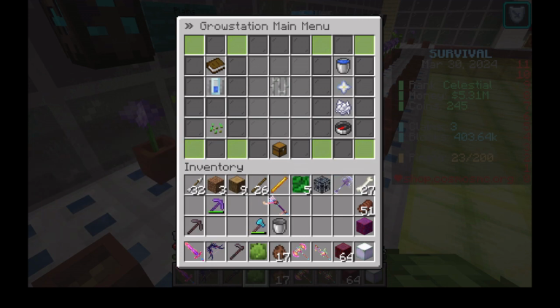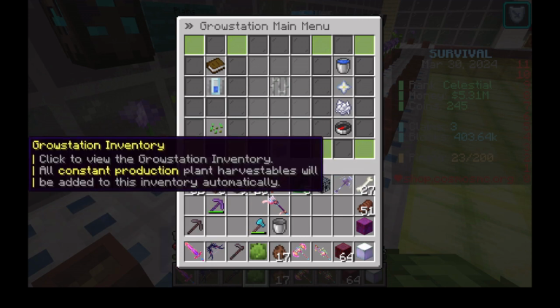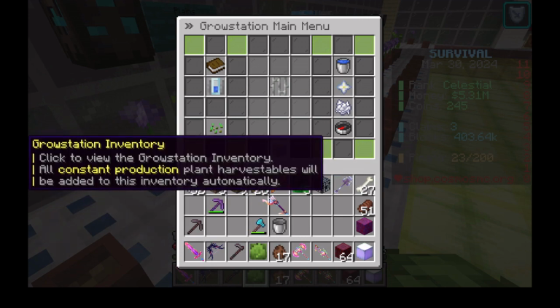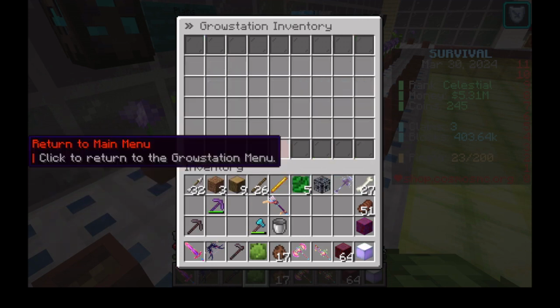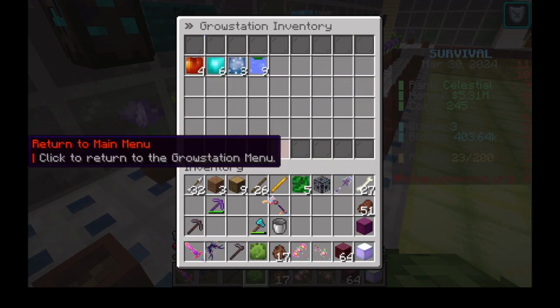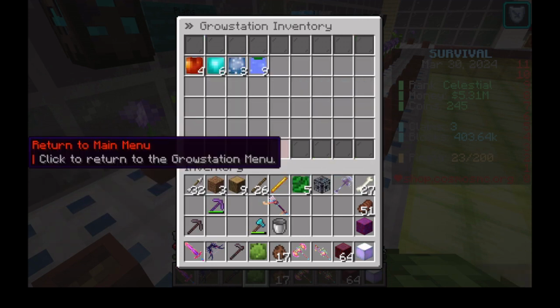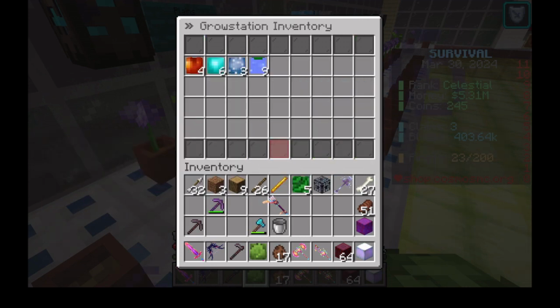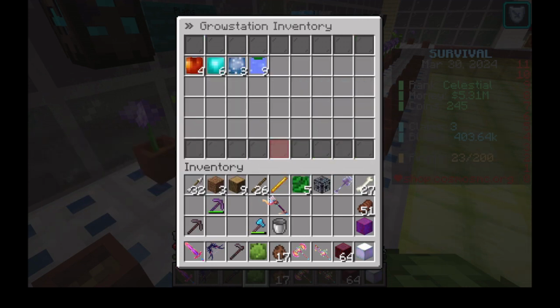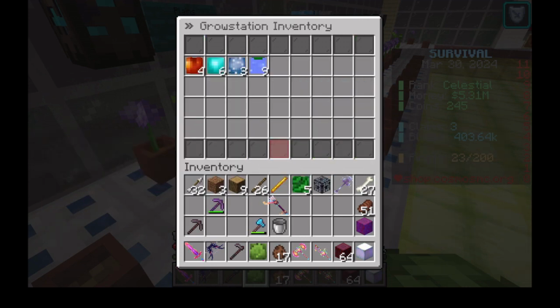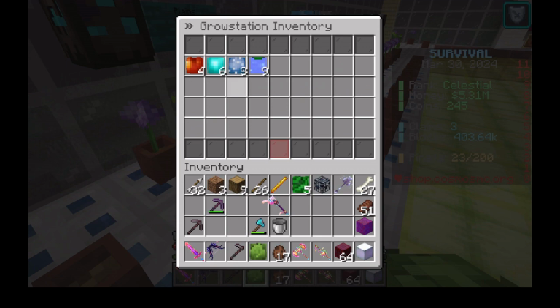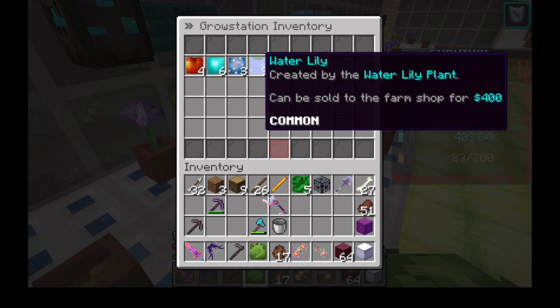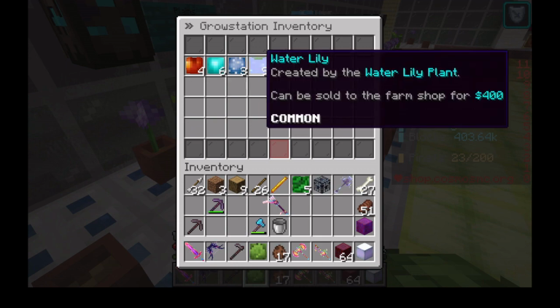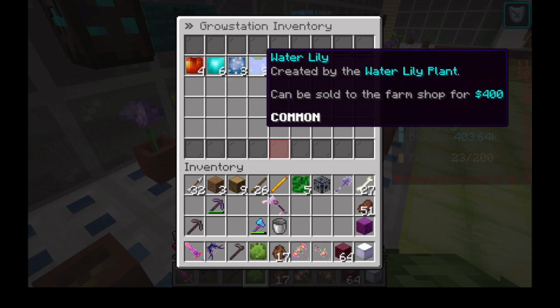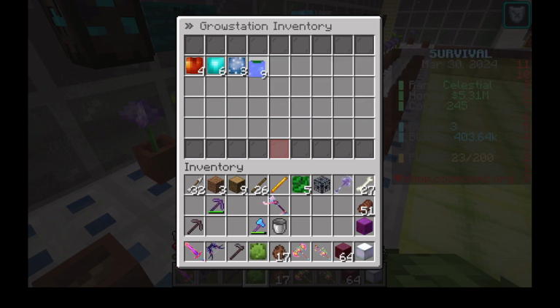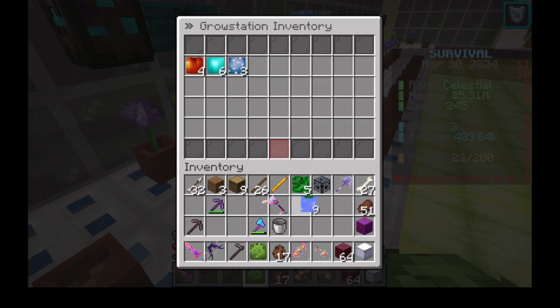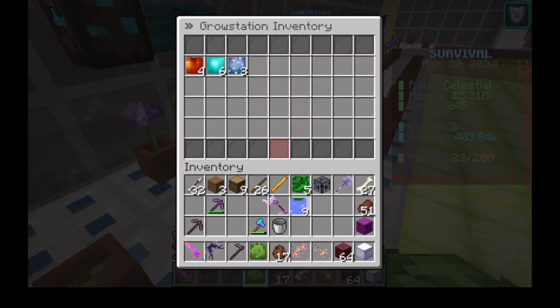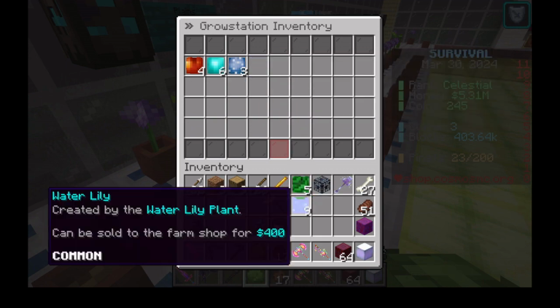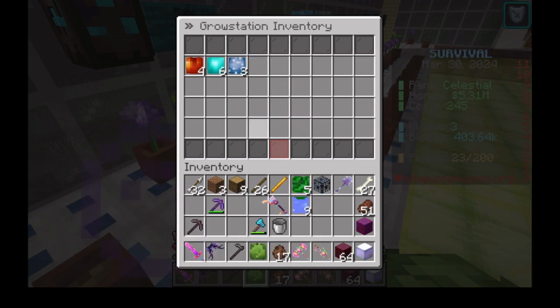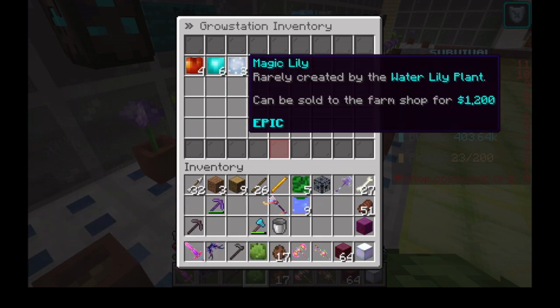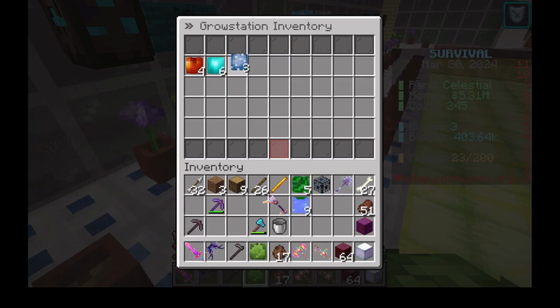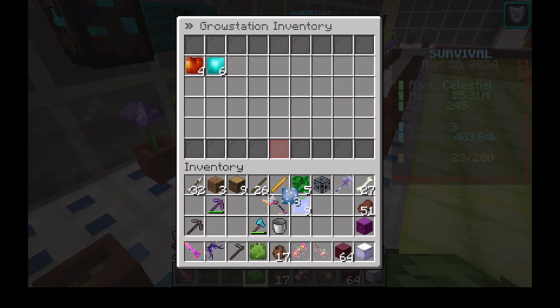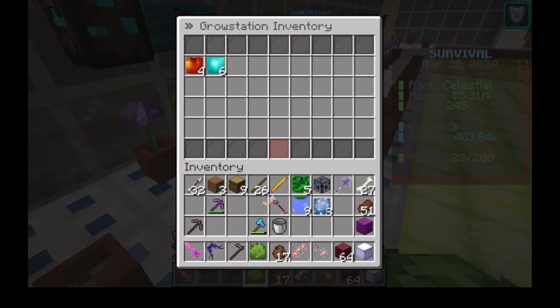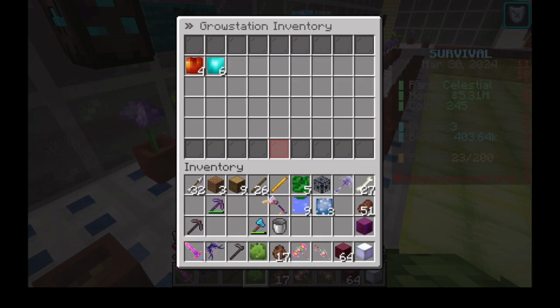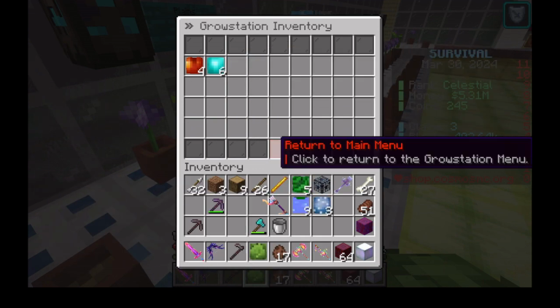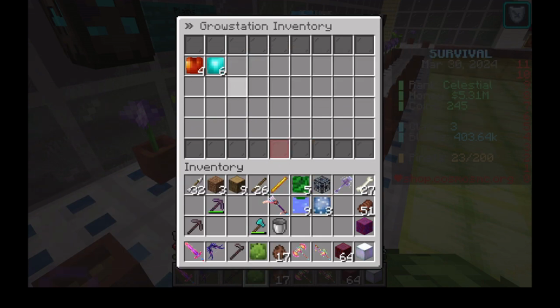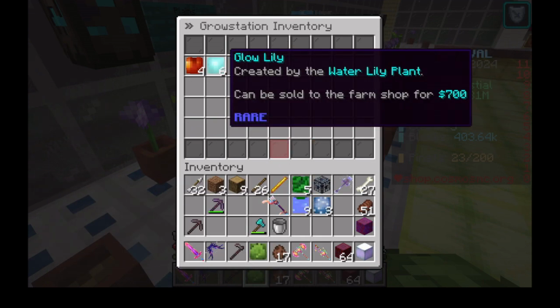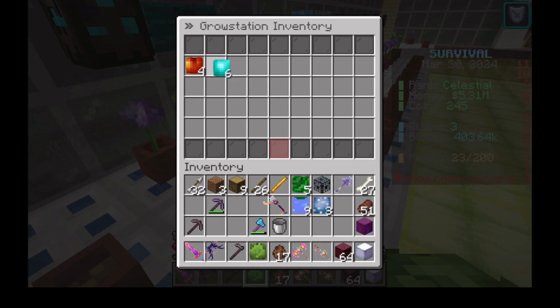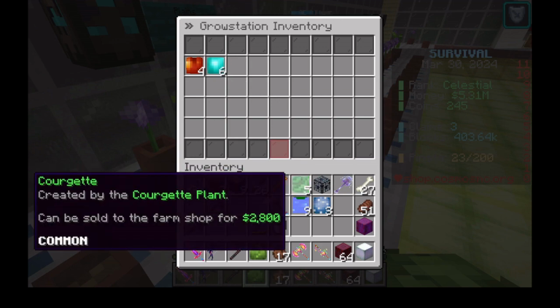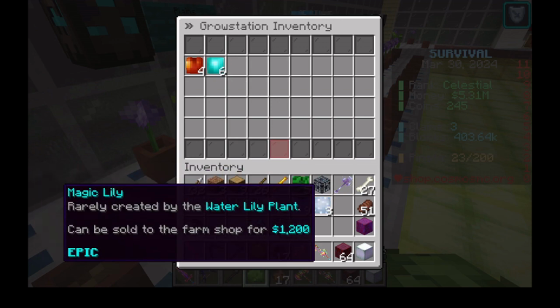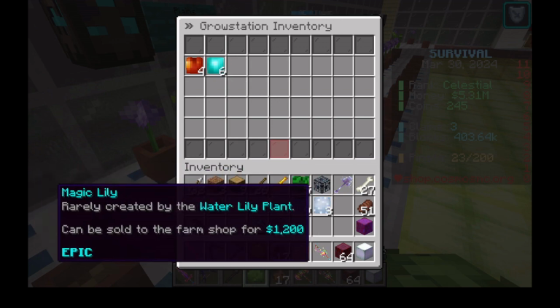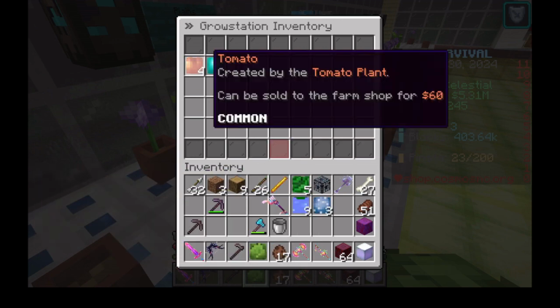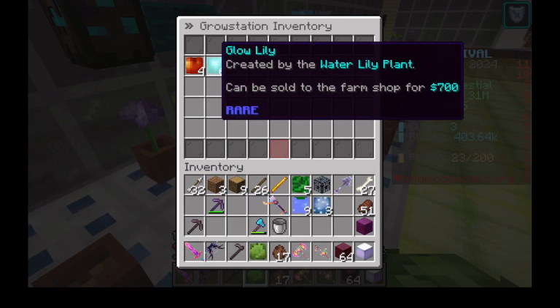Click on the chest to see the stored crops. The crops can stay in the inventory as long as there is space. You can drag and drop the stored crops to your inventory.